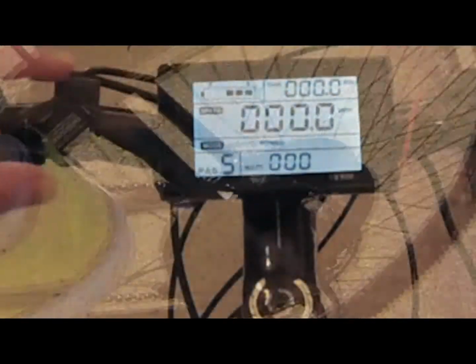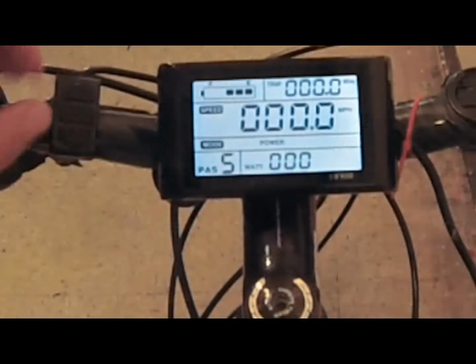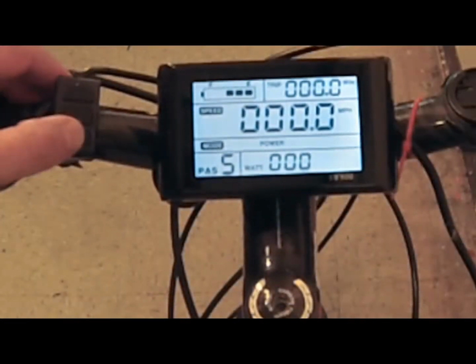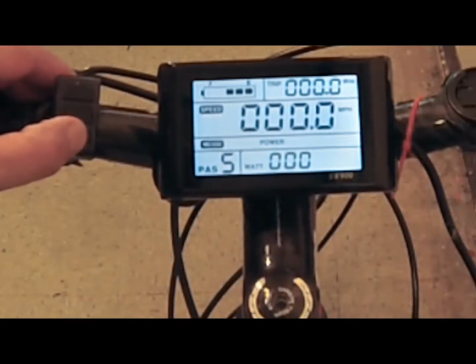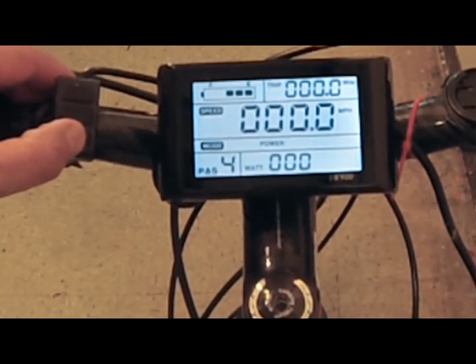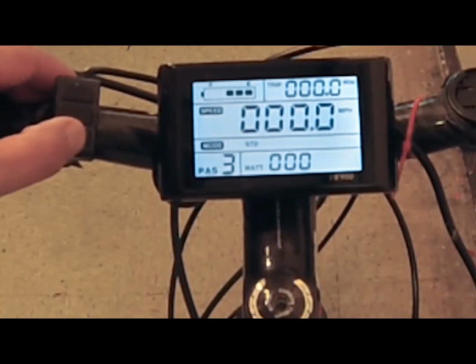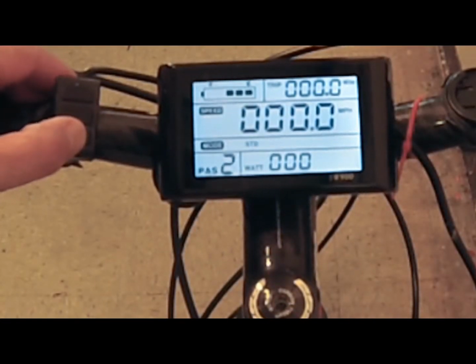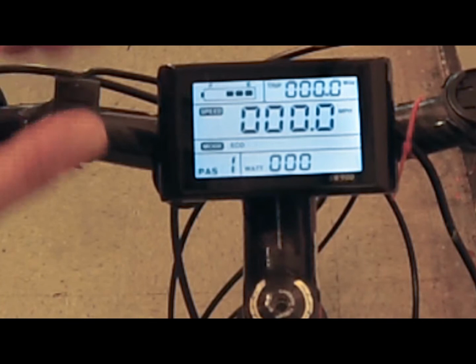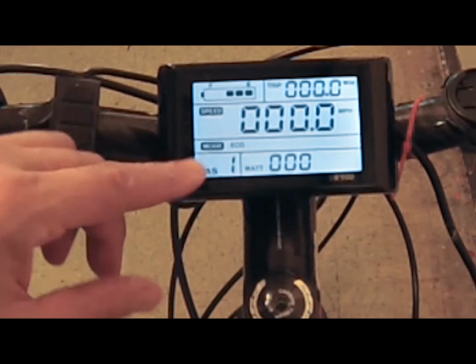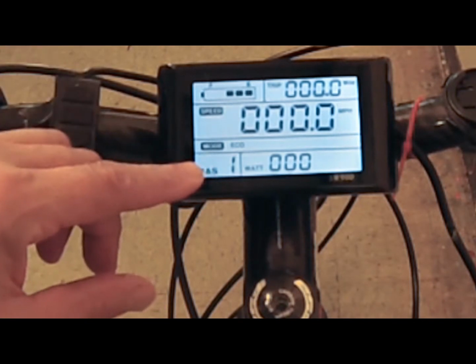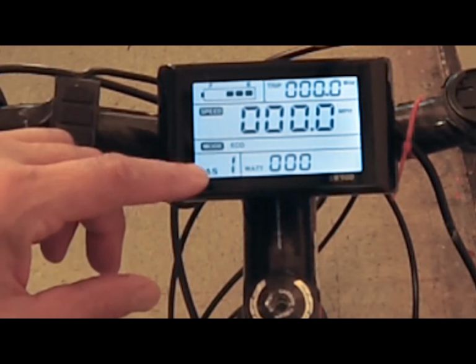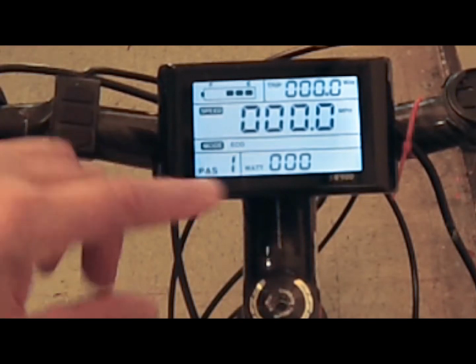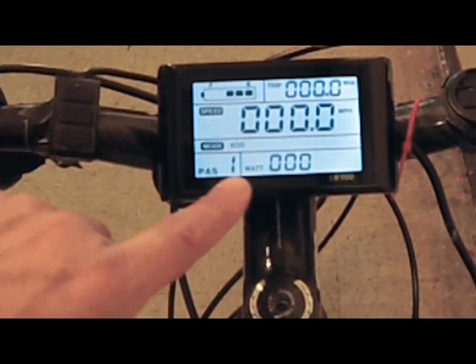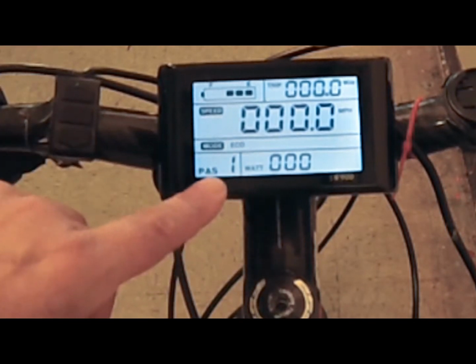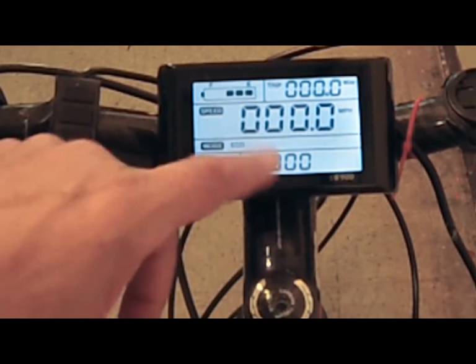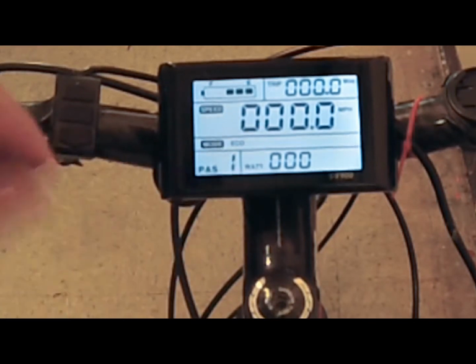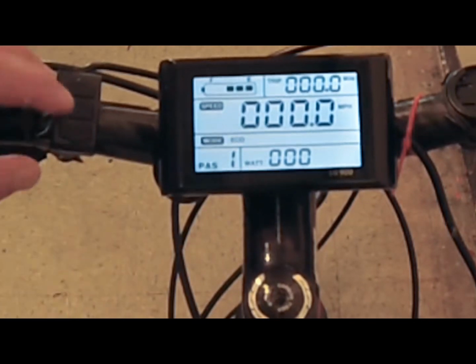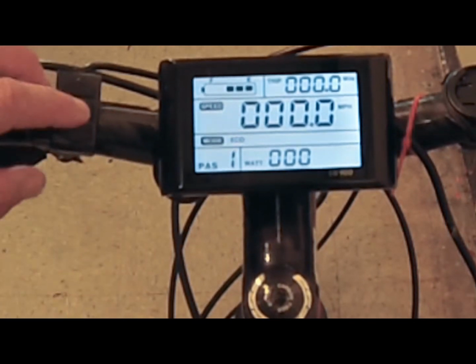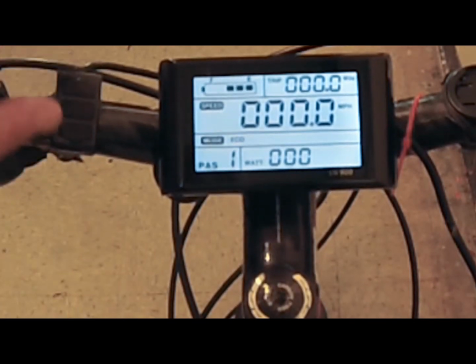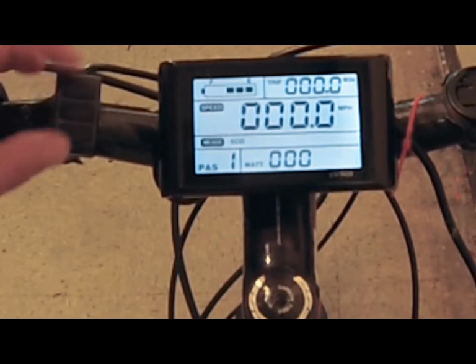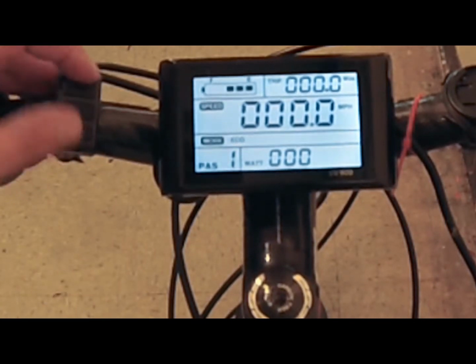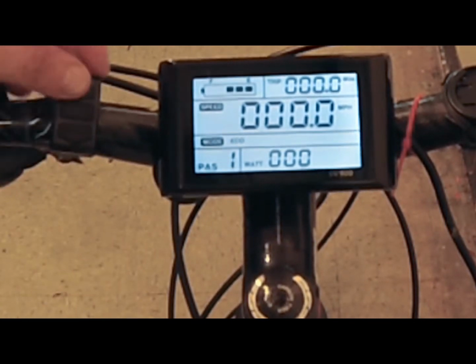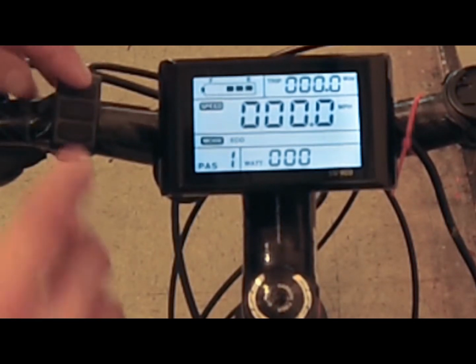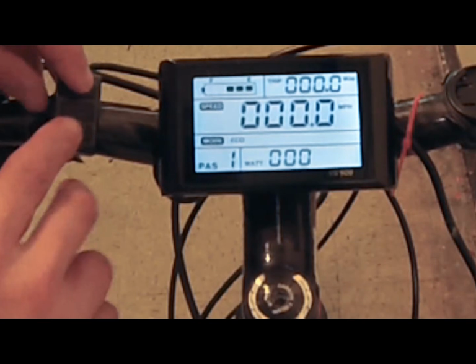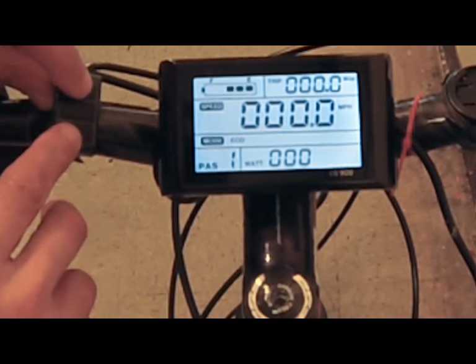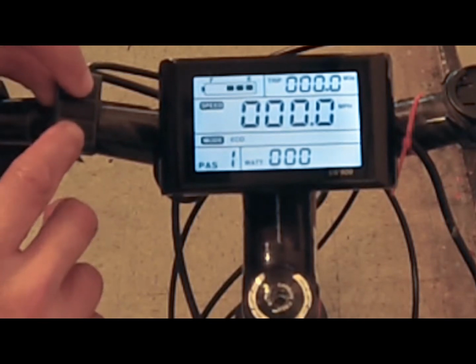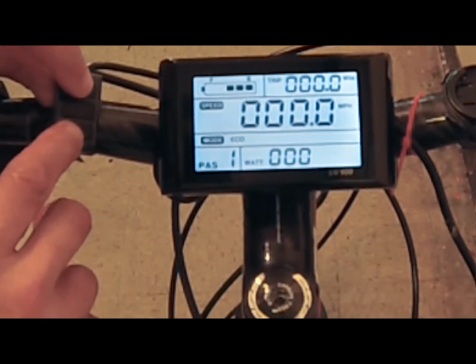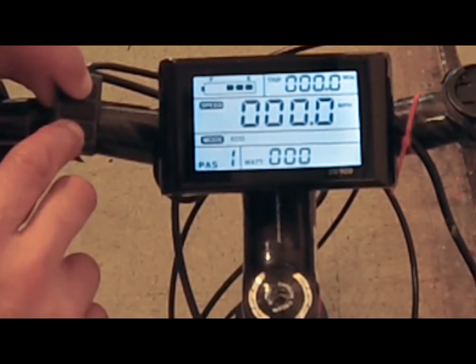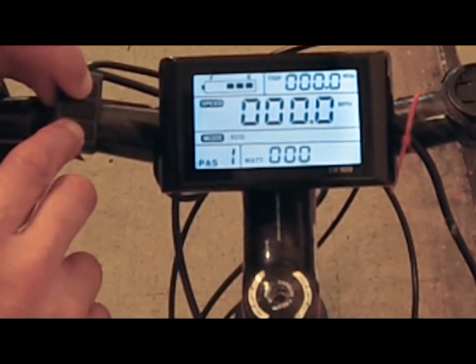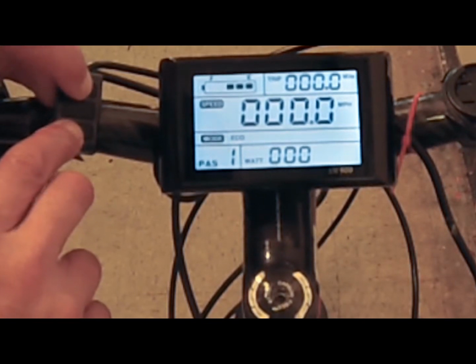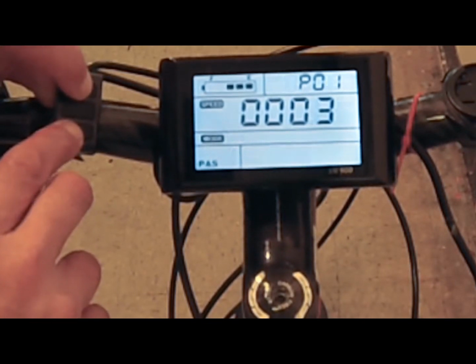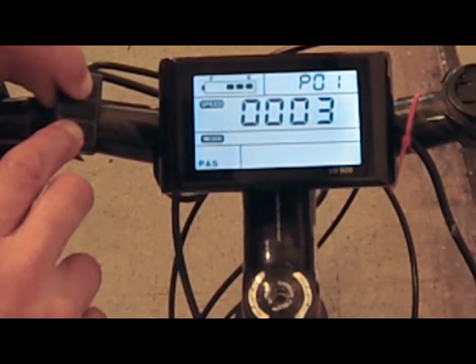Once installed, the motor is controlled by the onboard computer, which controls up to 15 different functions on the bike, including the speed of the motor. See my video on the SW900 computer.